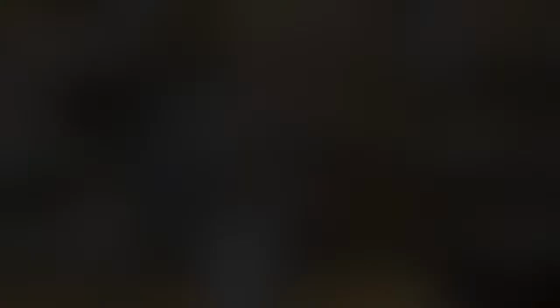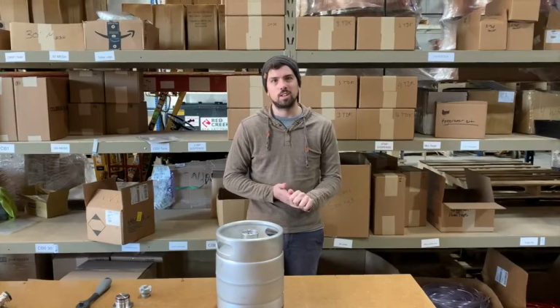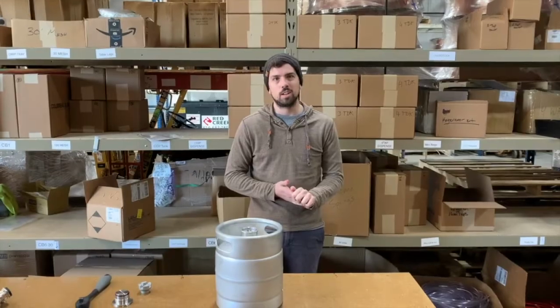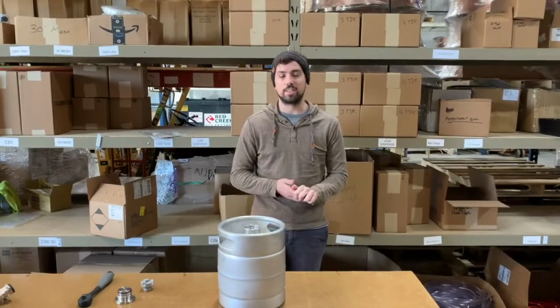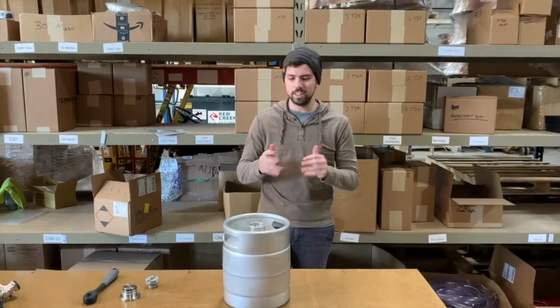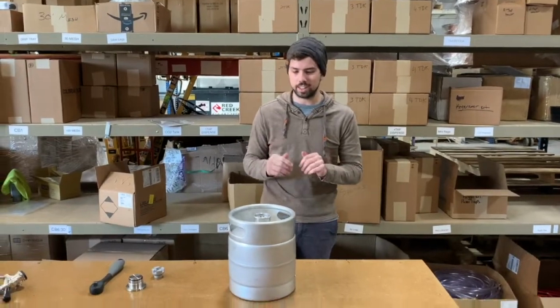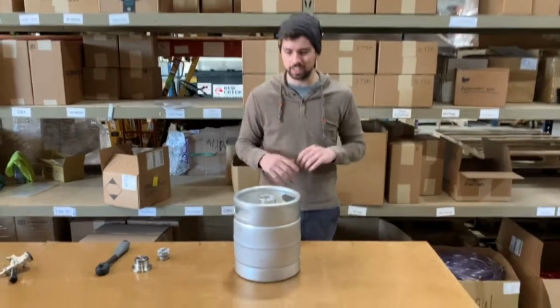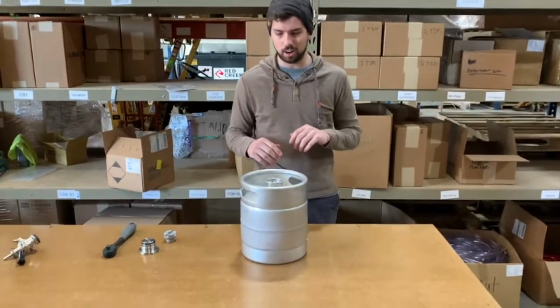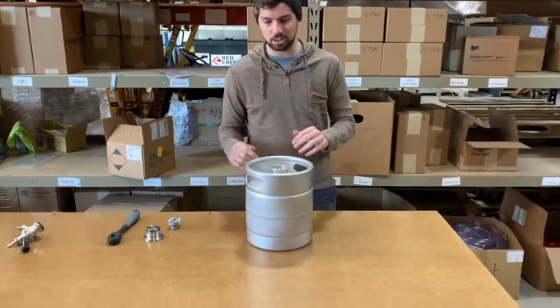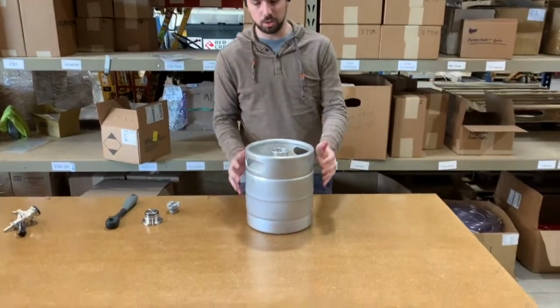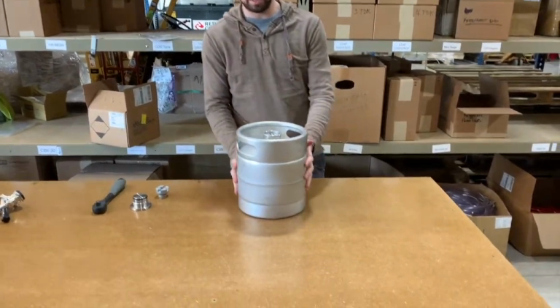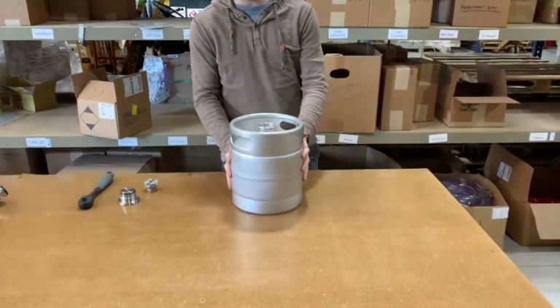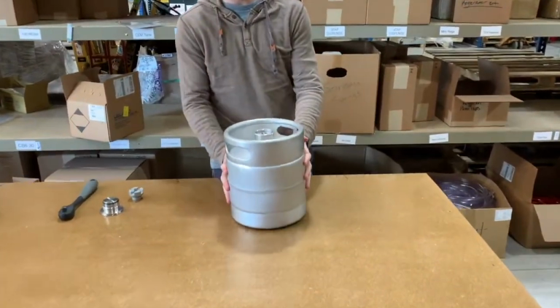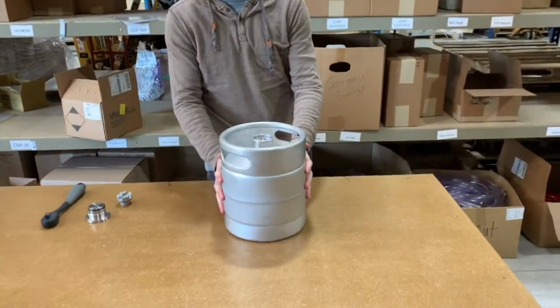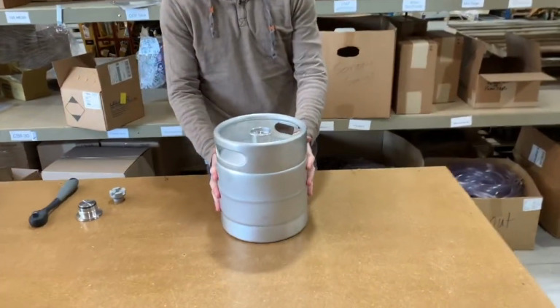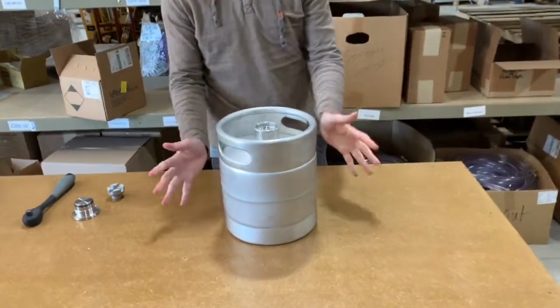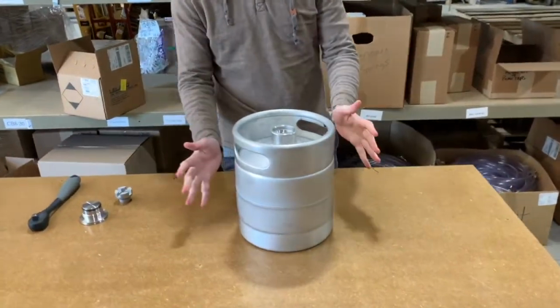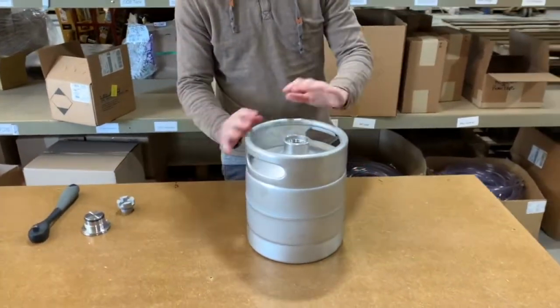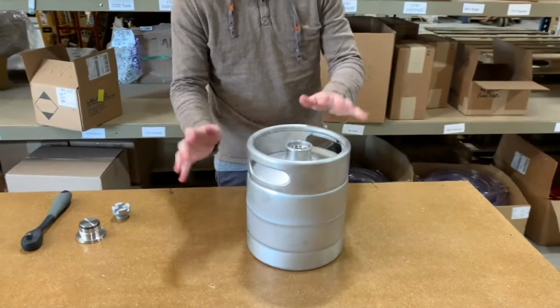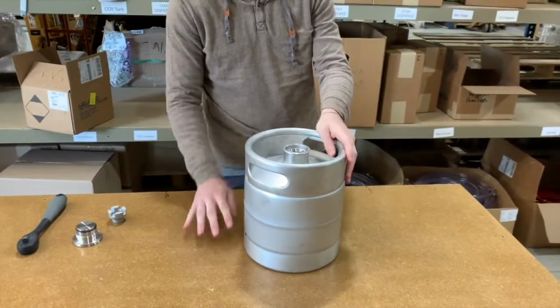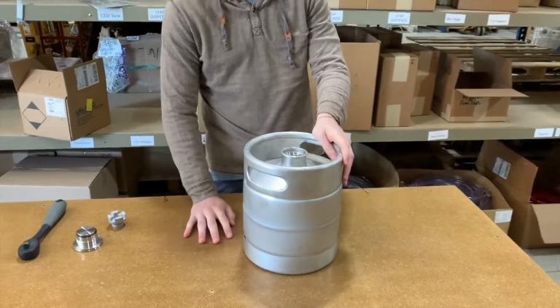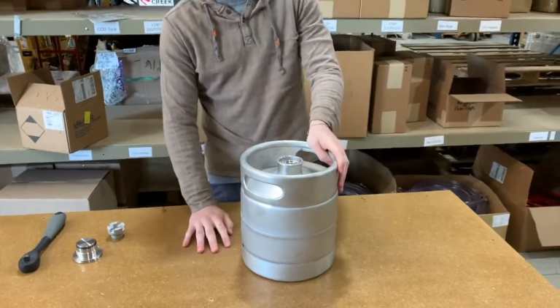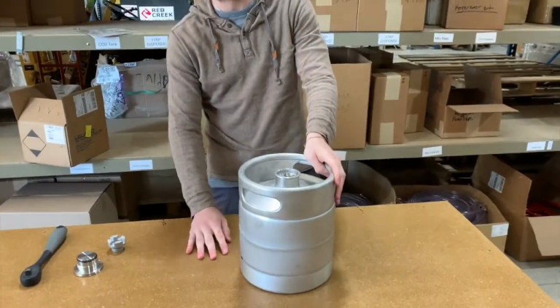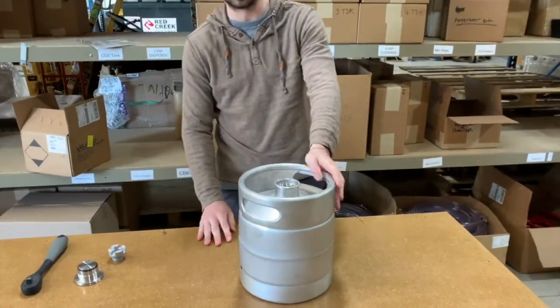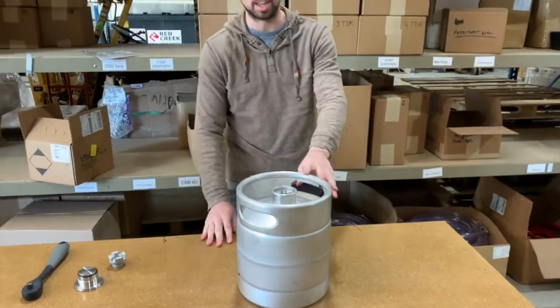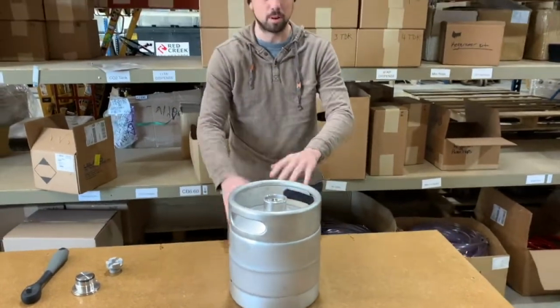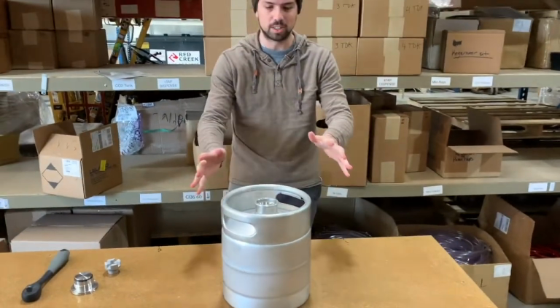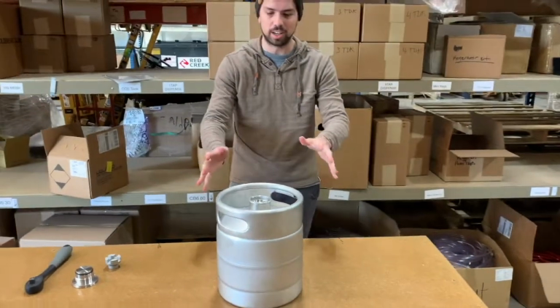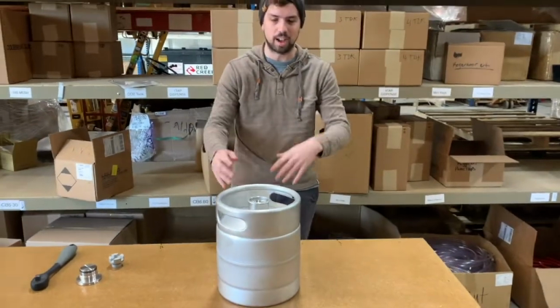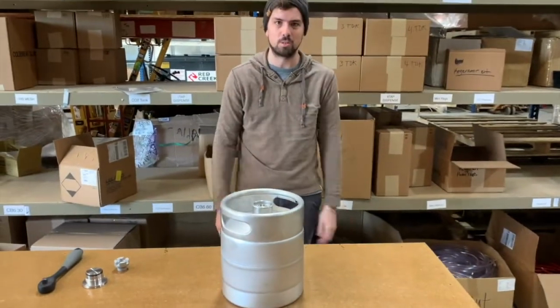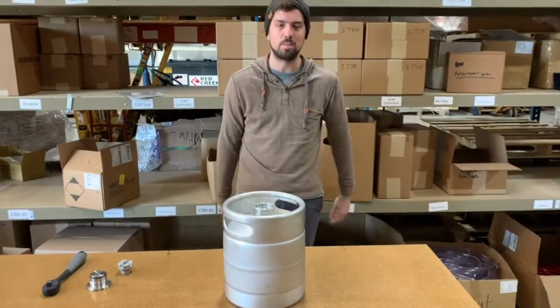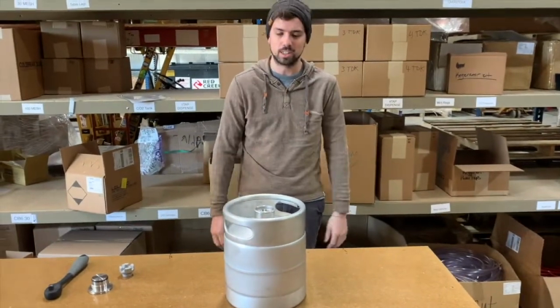Alright, this is our two gallon keg. It's known as the Gregg — a combination of growler and keg. It's a perfect keg for at-home jockey box use.